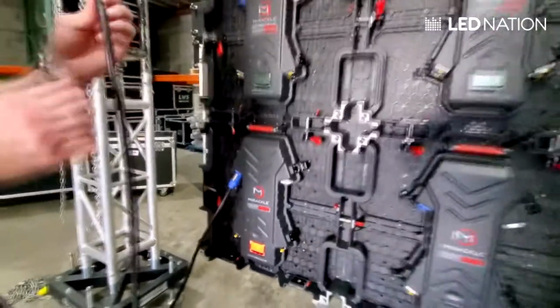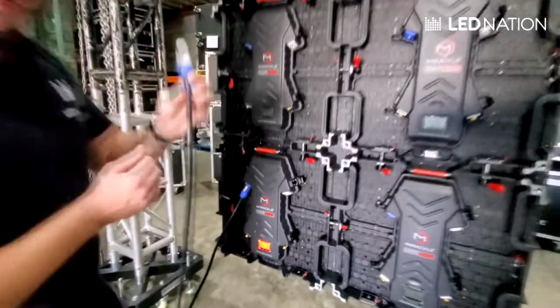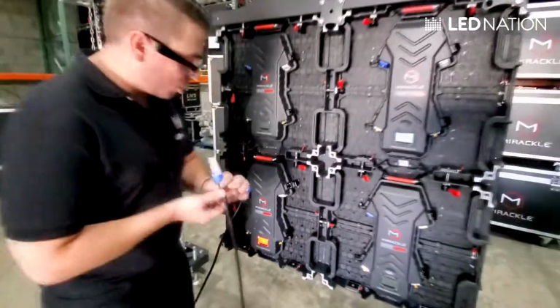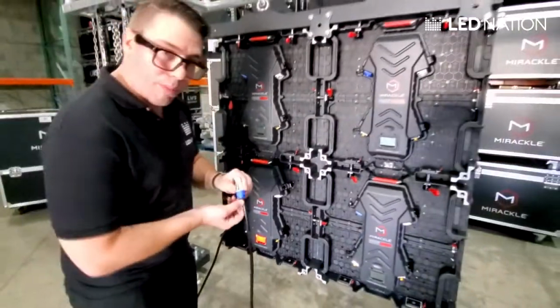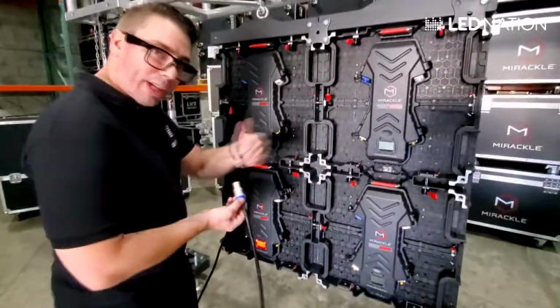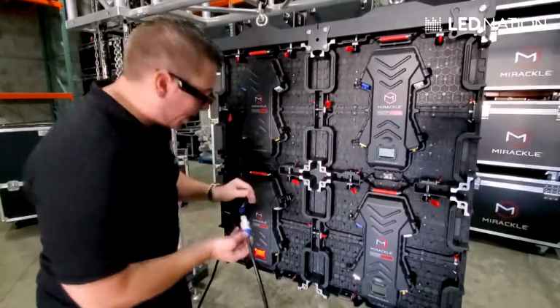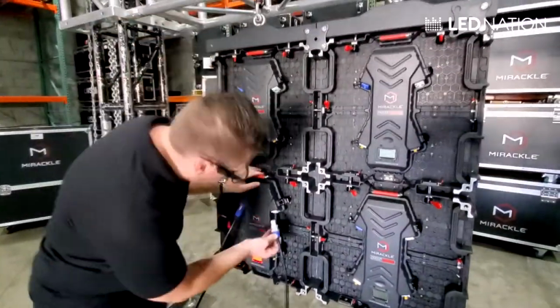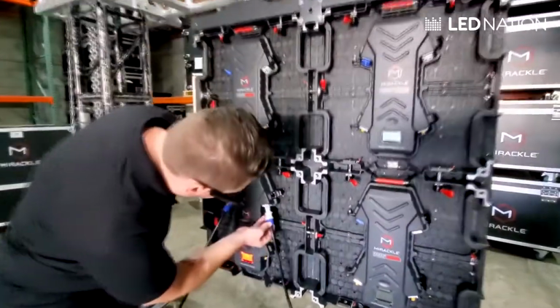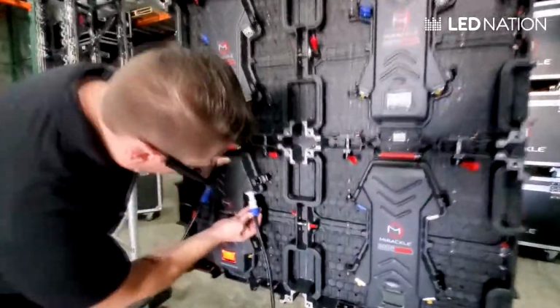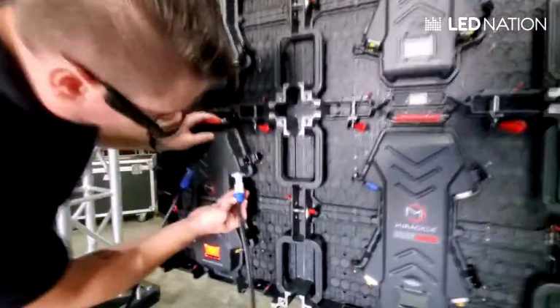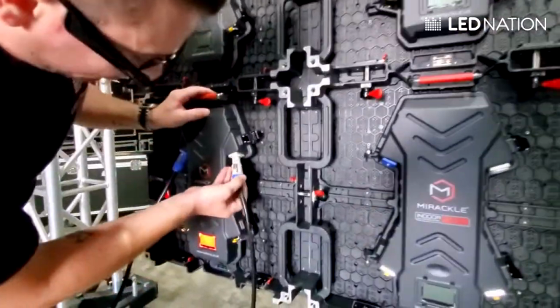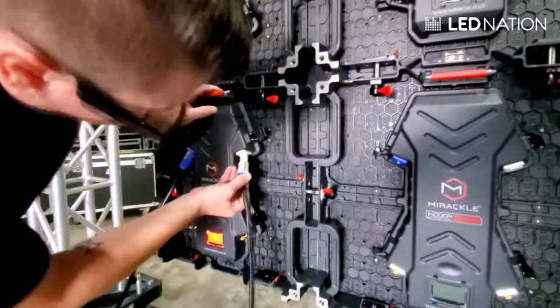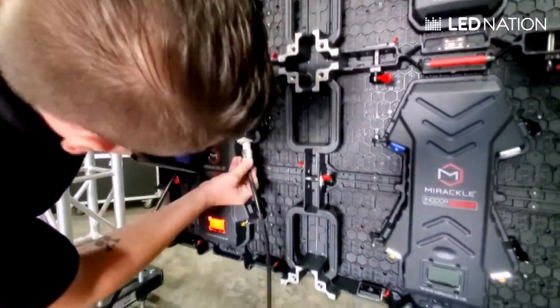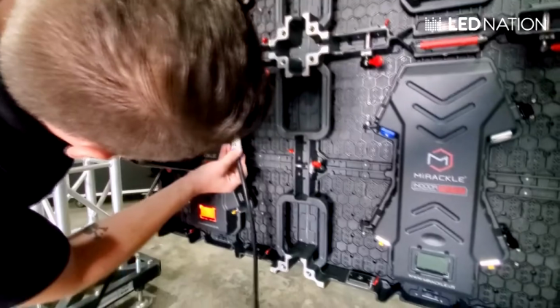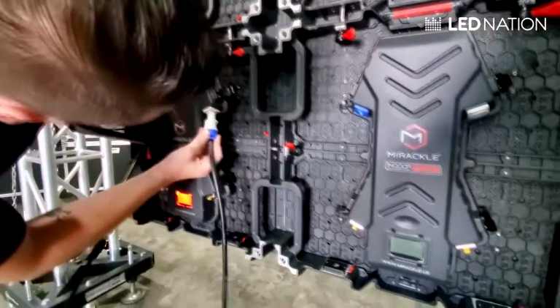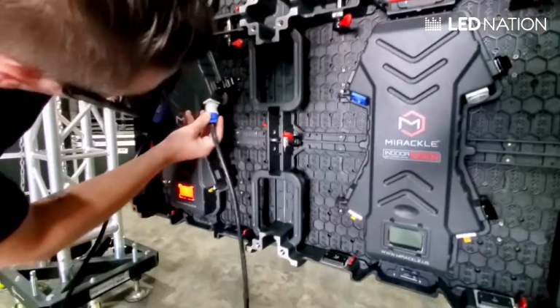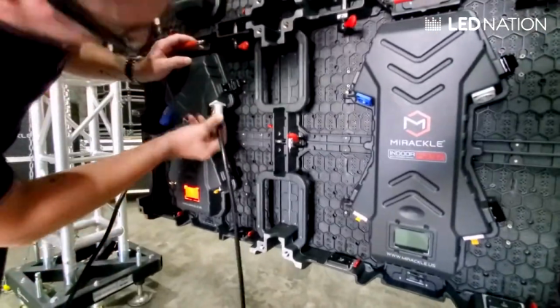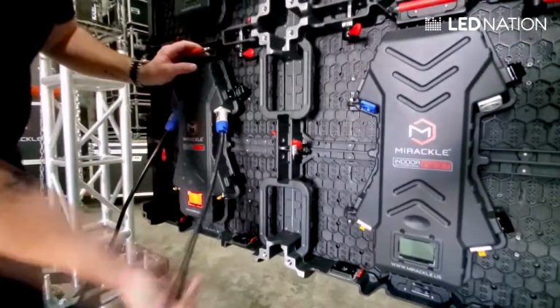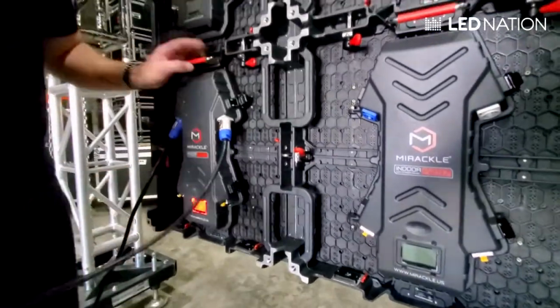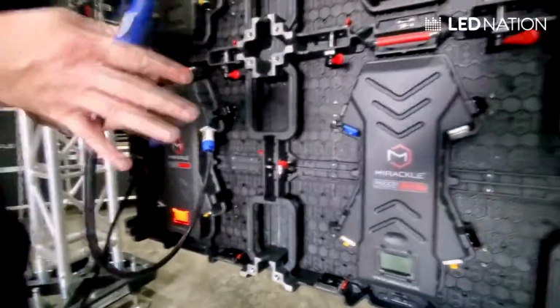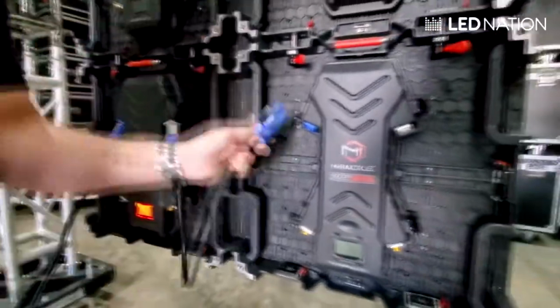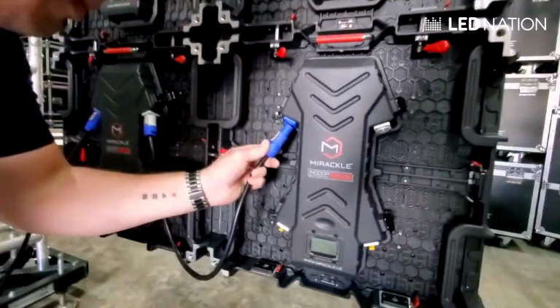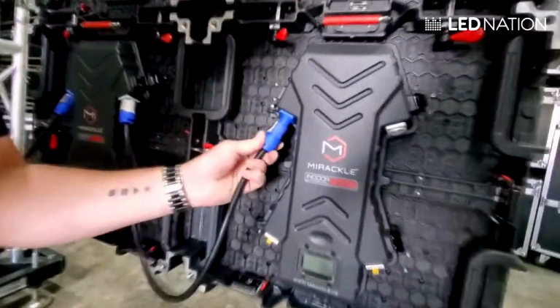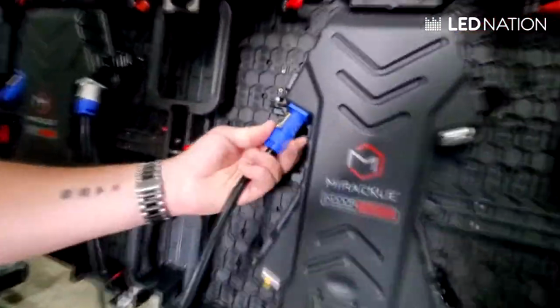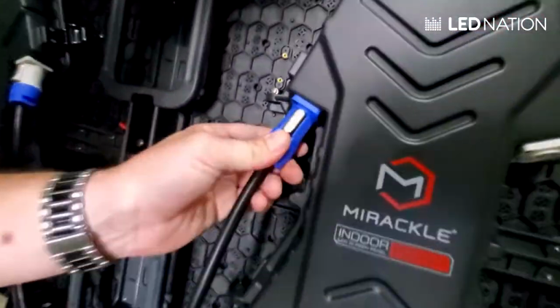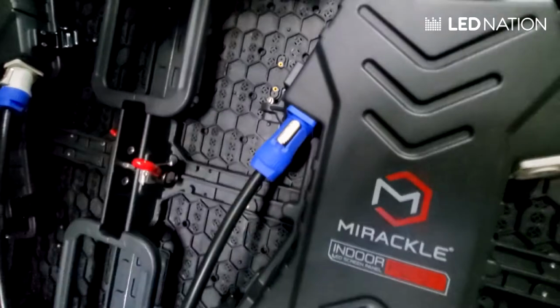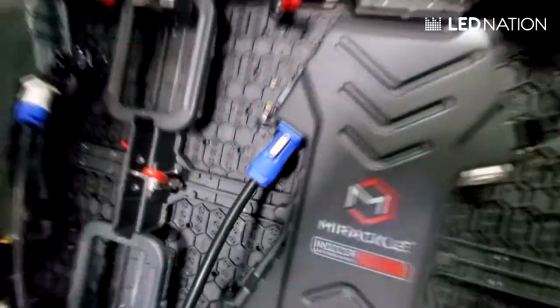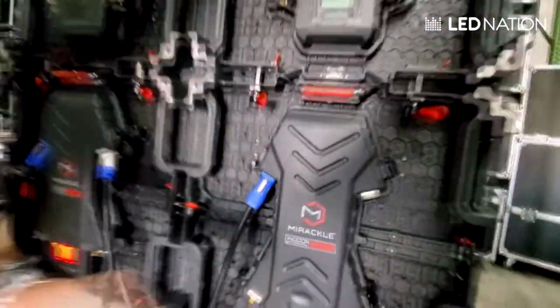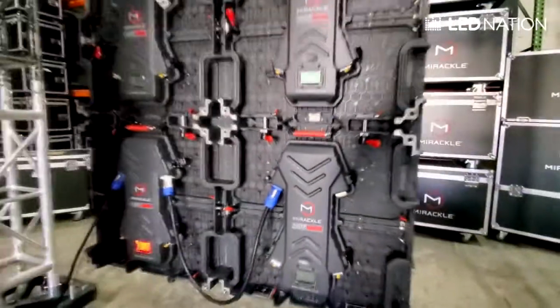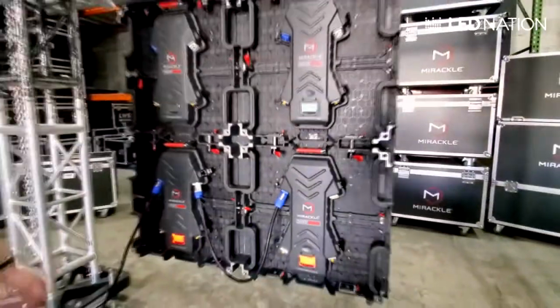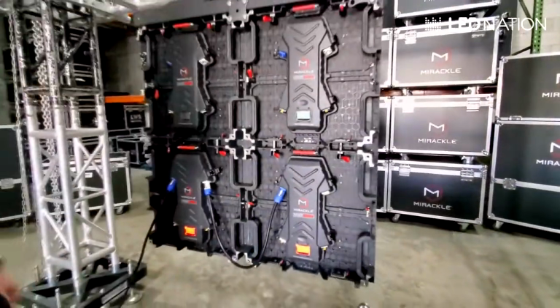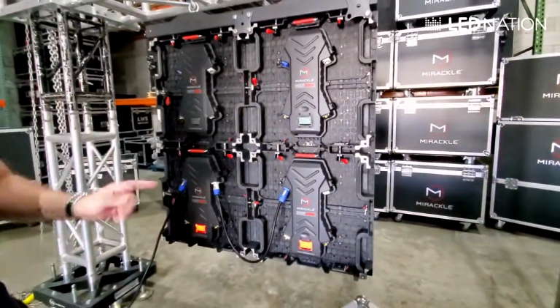Now the connection to the other panel to daisy chain them is going to be white — twist — and the same process. Twist right there. And you should see that this one is turning on too. Perfect.